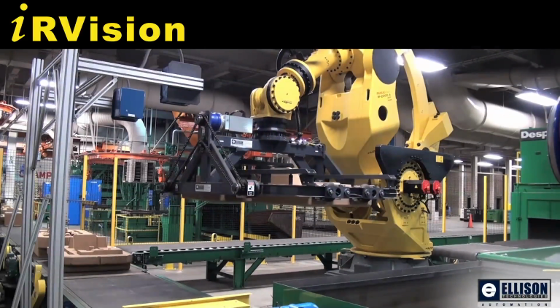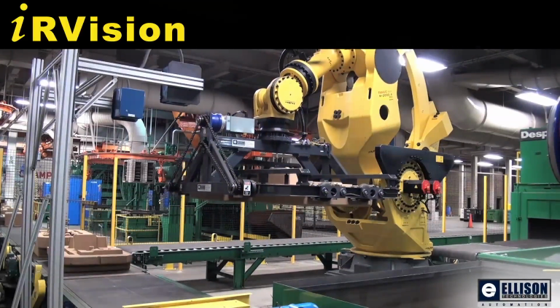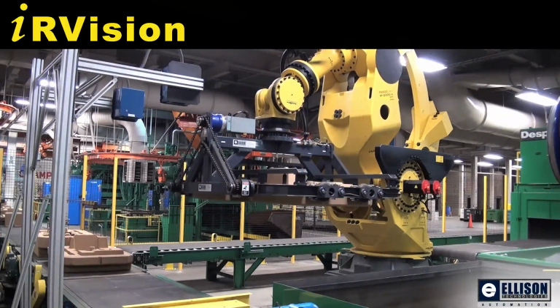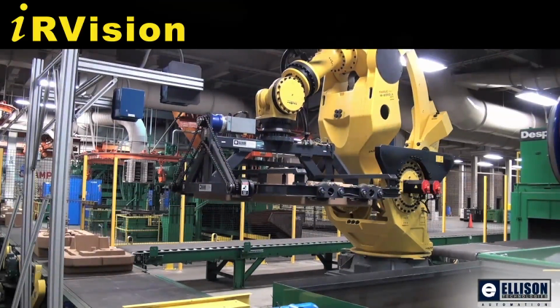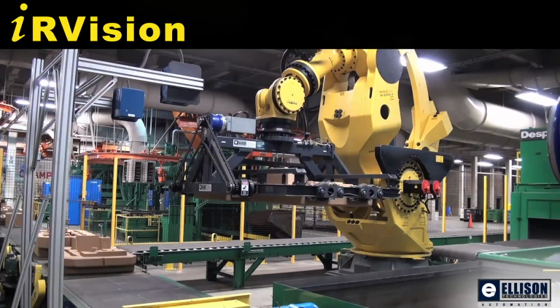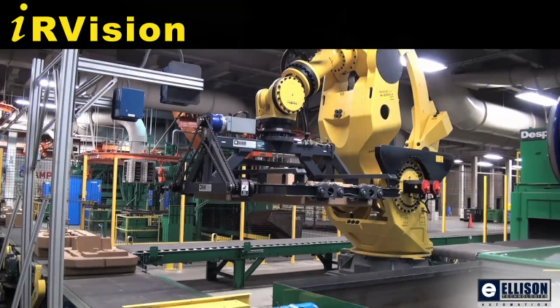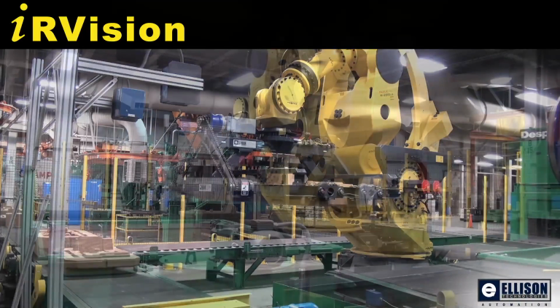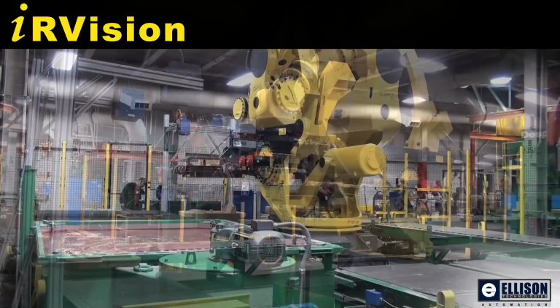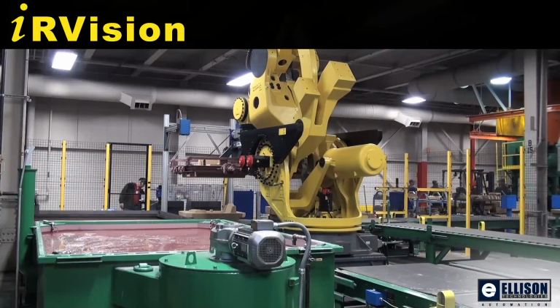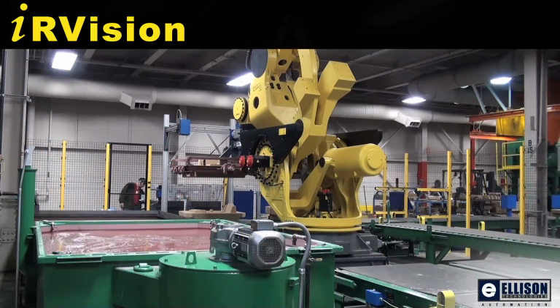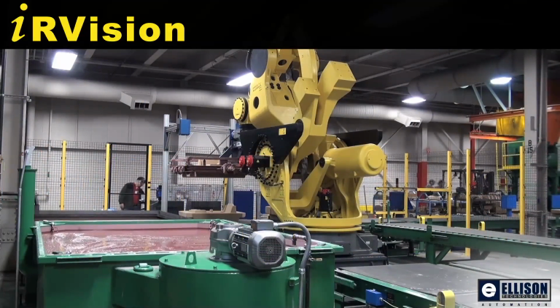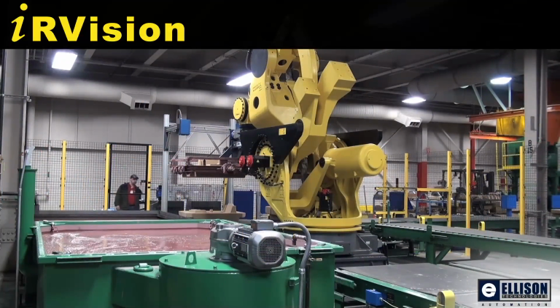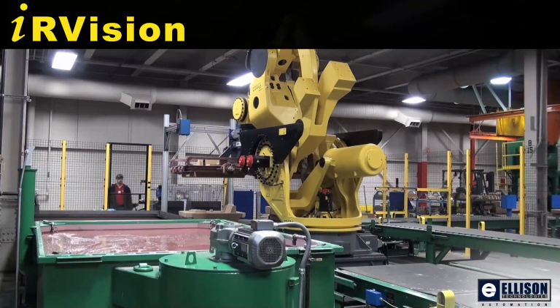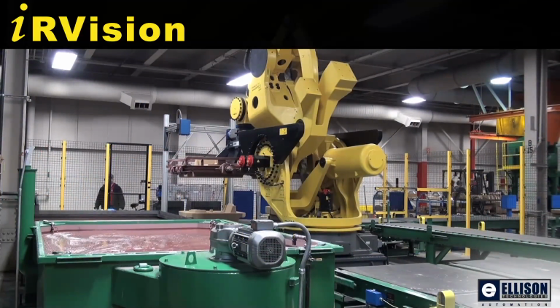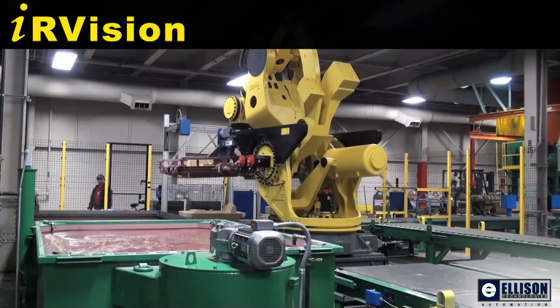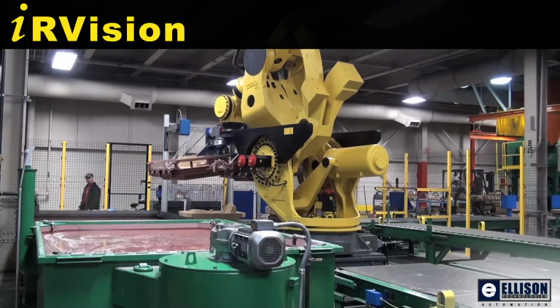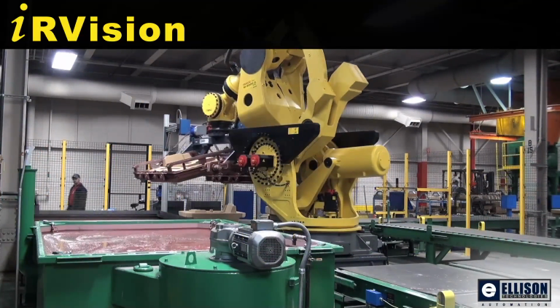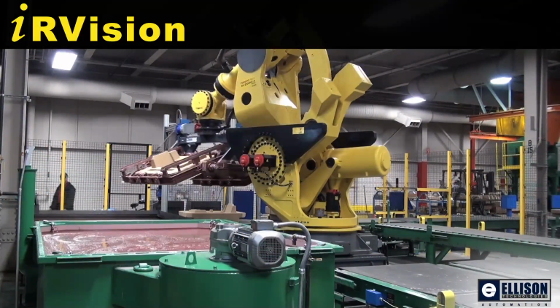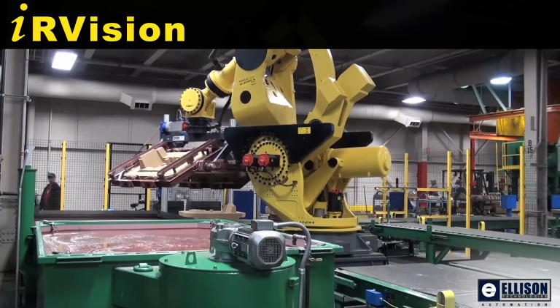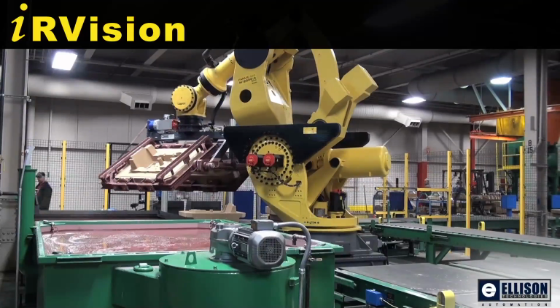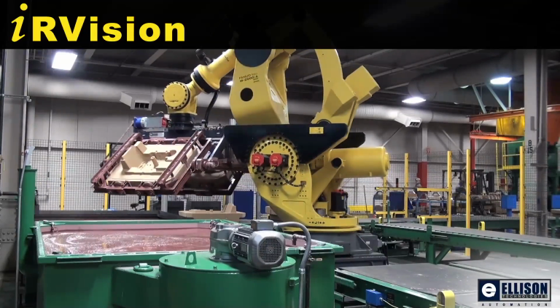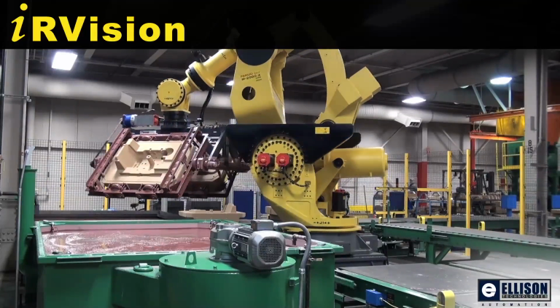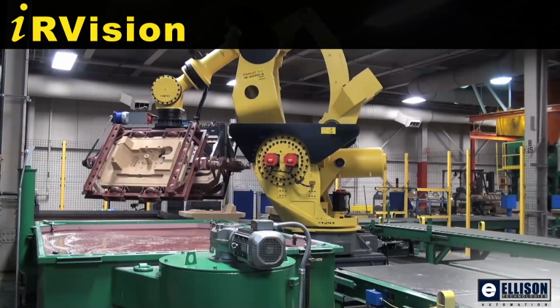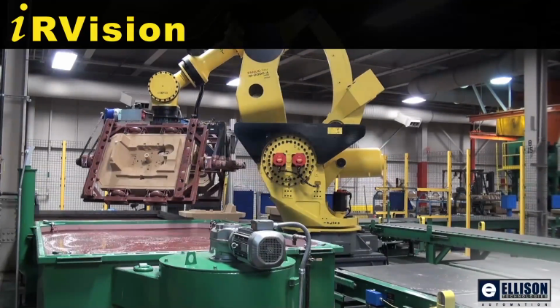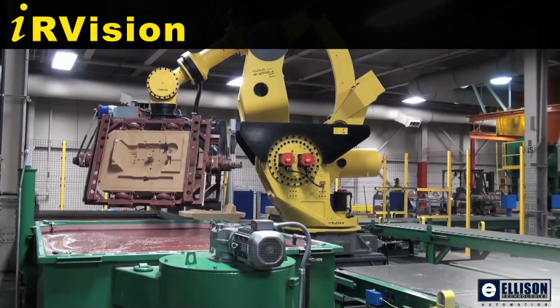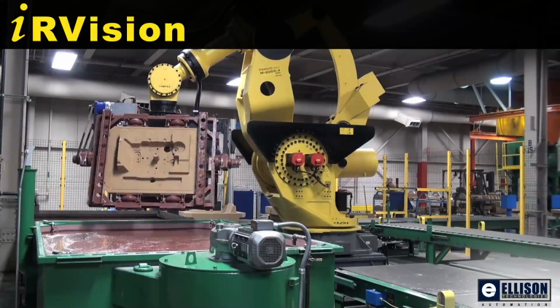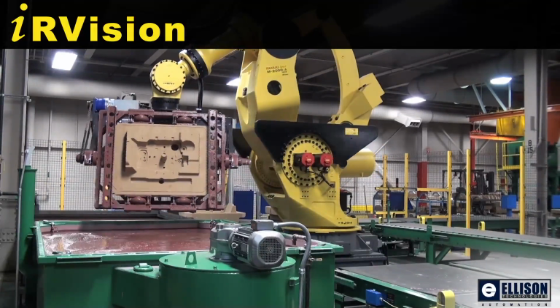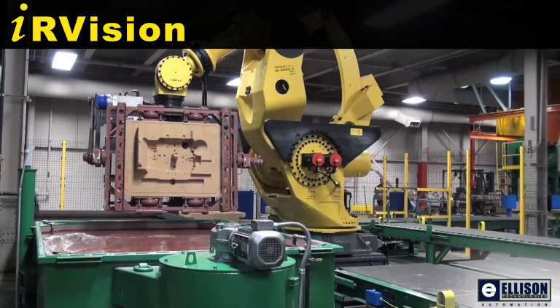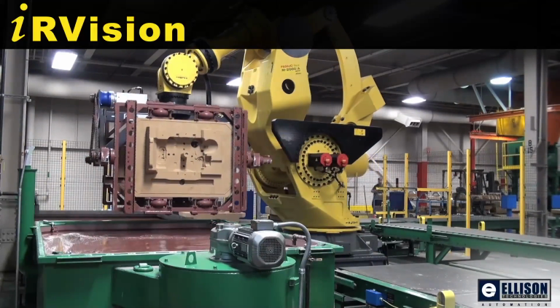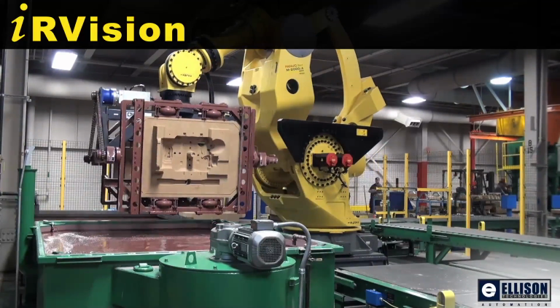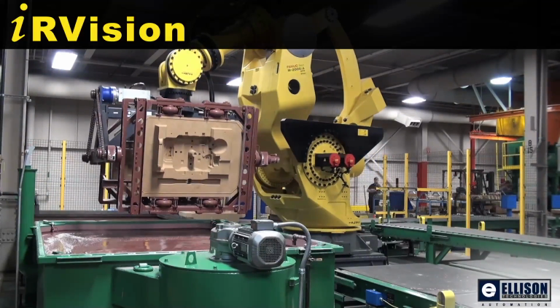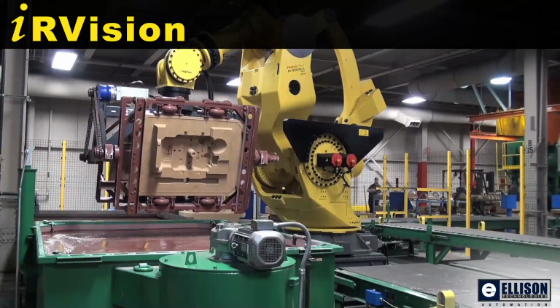IR Vision identifies and locates the cores, eliminating the need for mechanical devices to force the 800-pound cores into a consistent location for picking.